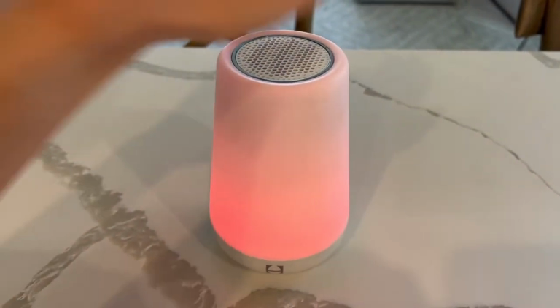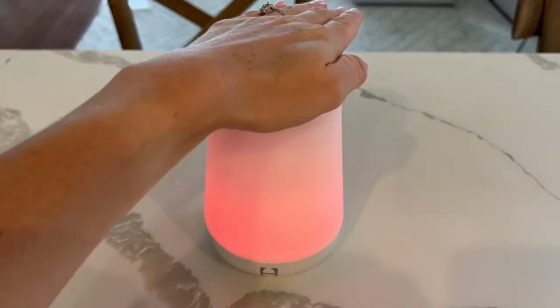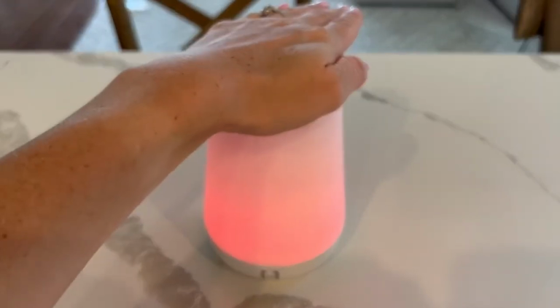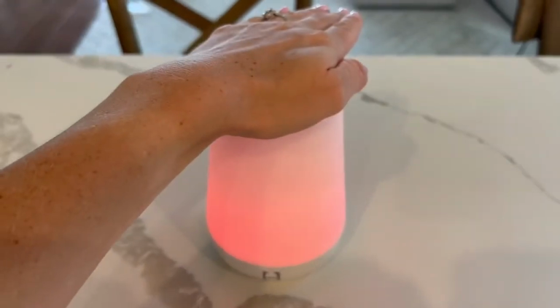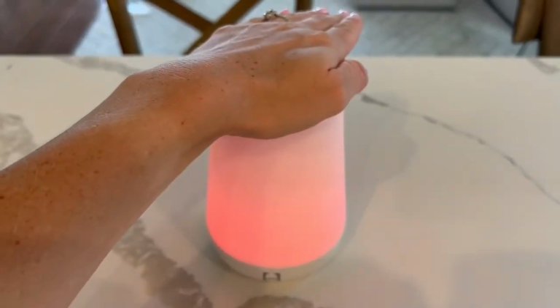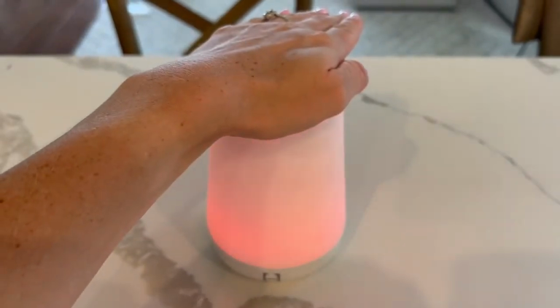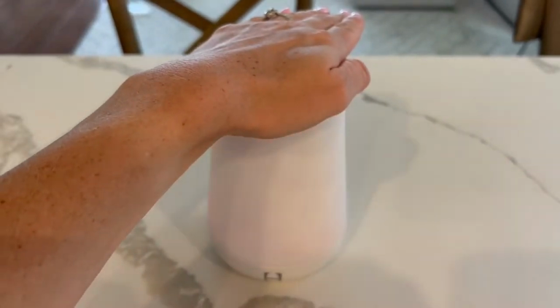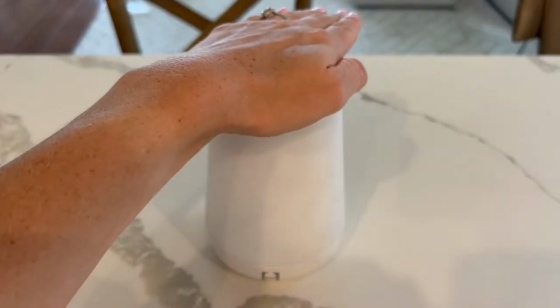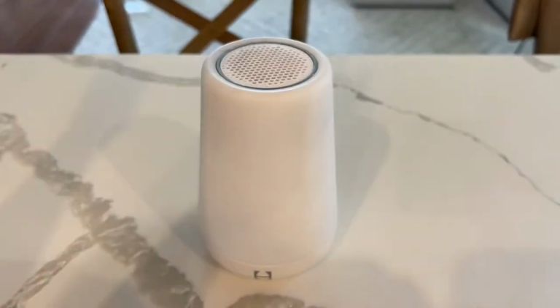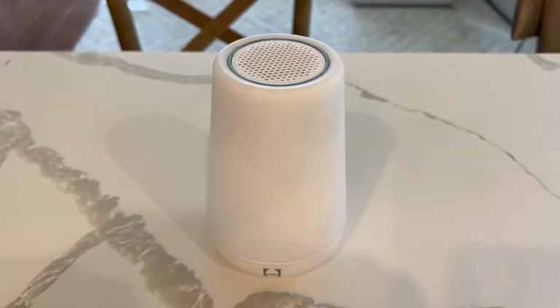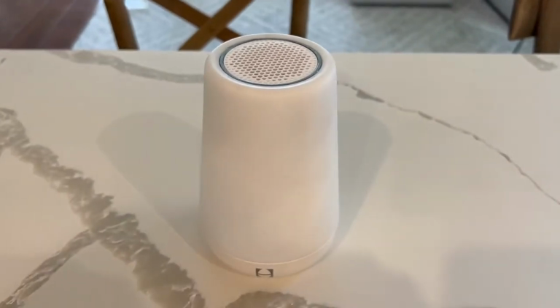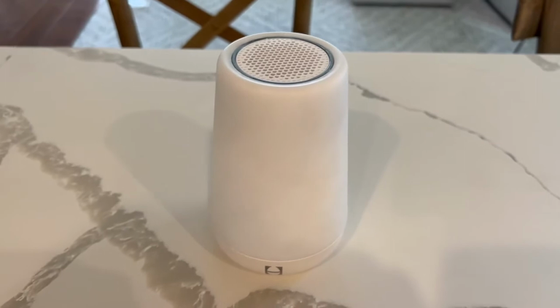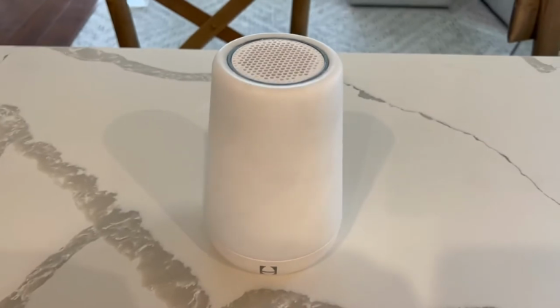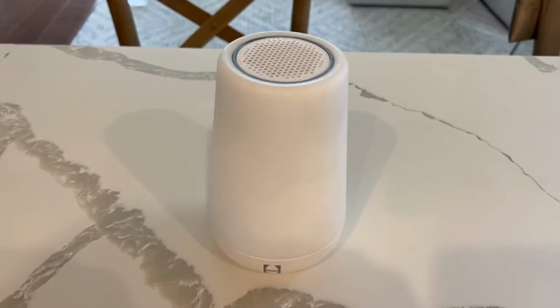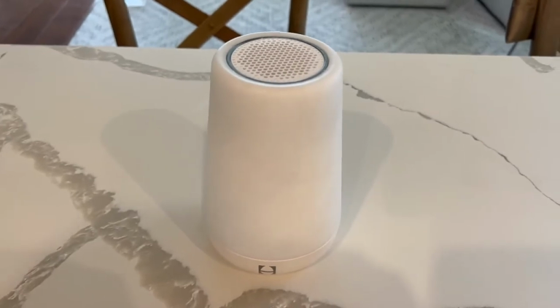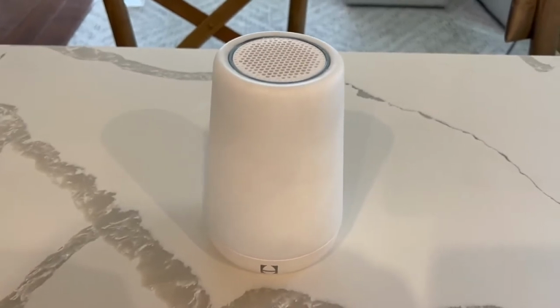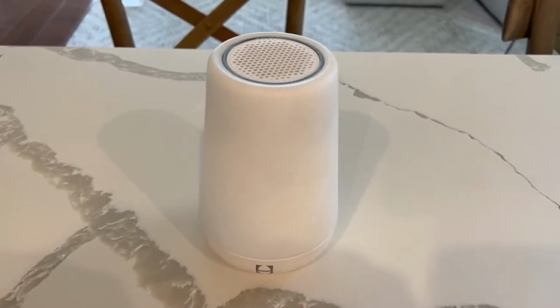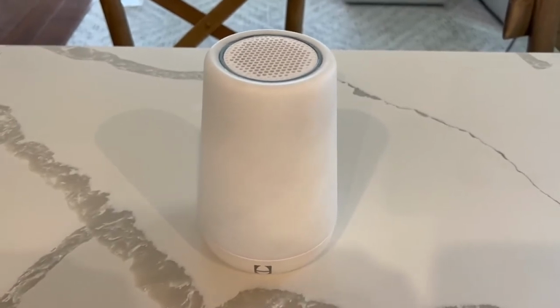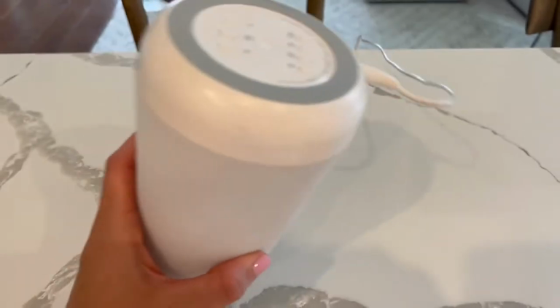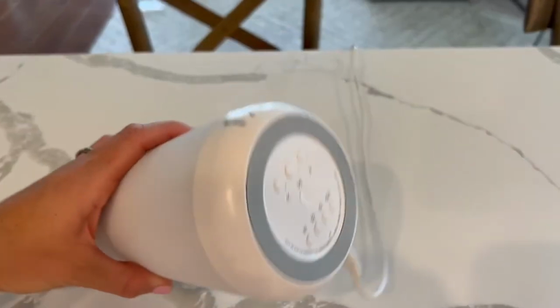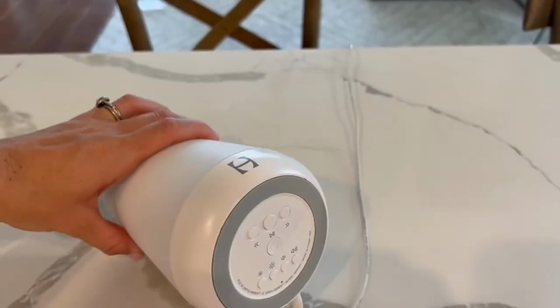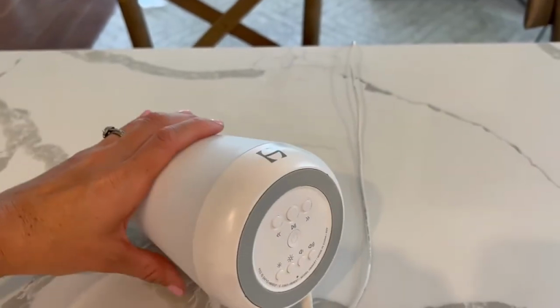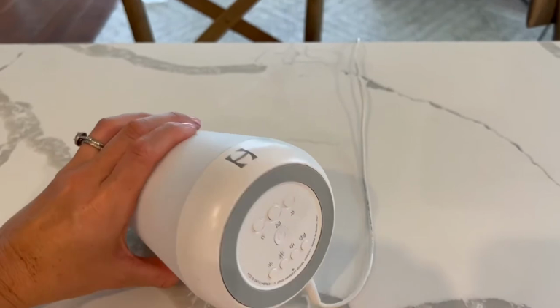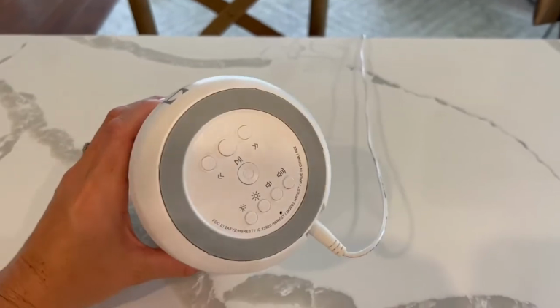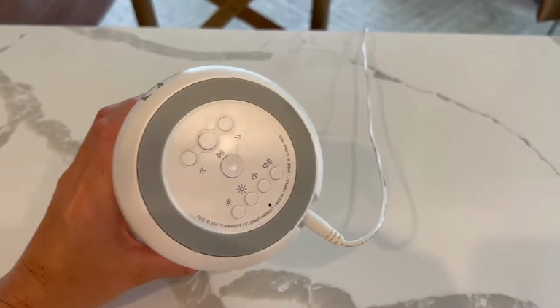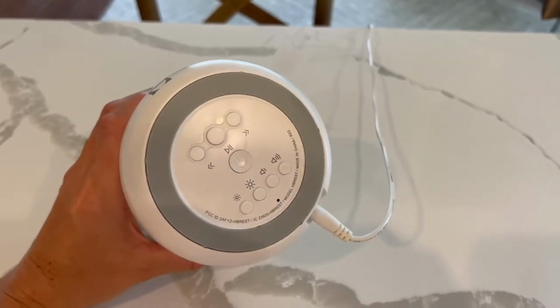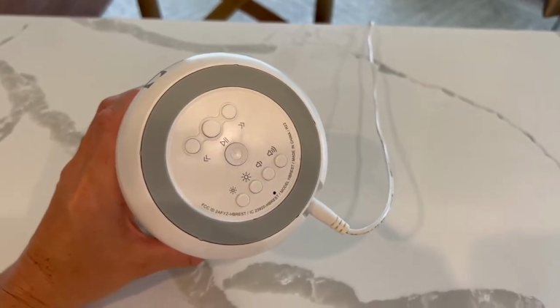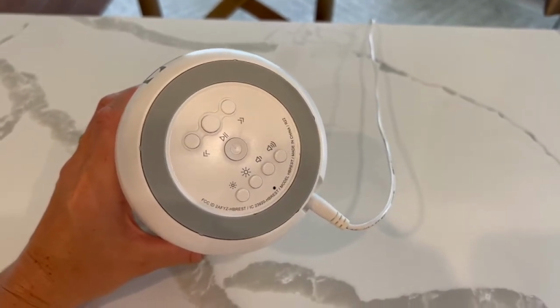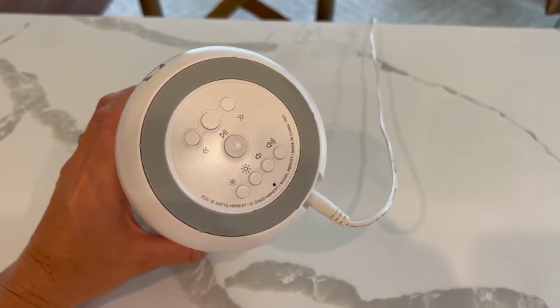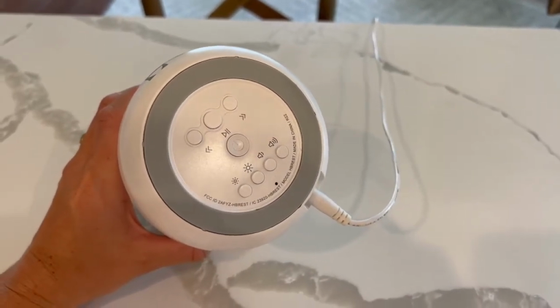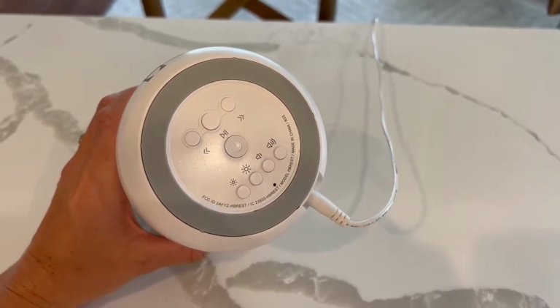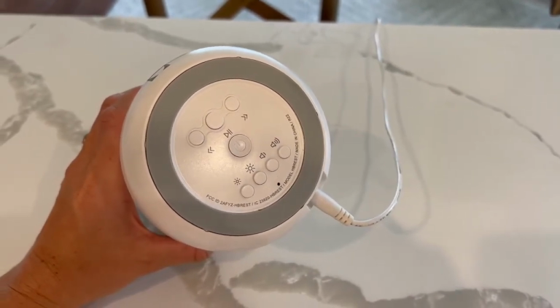We also like its gentle light option, which is convenient for midnight feedings or making the dark less scary with a calming and reassuring glow. We also love that this sunrise alarm clock is both lightweight and portable, allowing you to easily move it from room to room or take along on family trips.